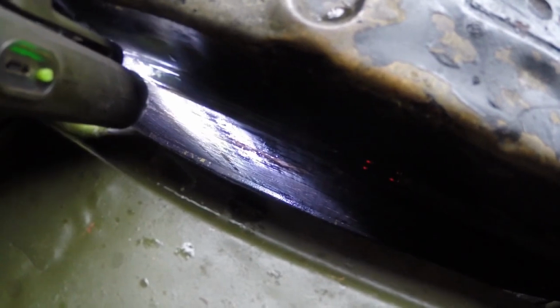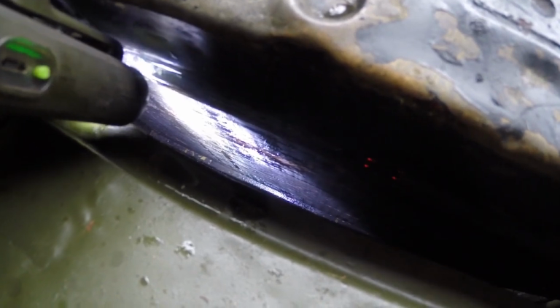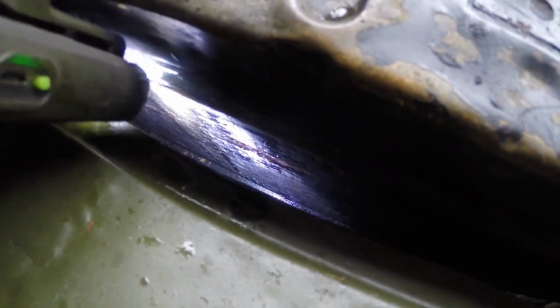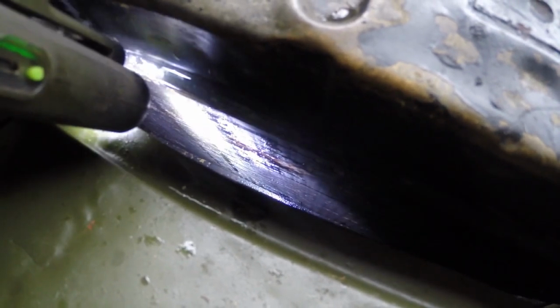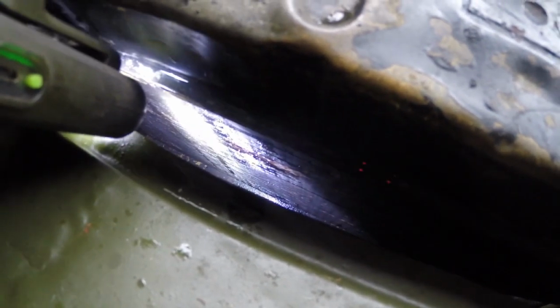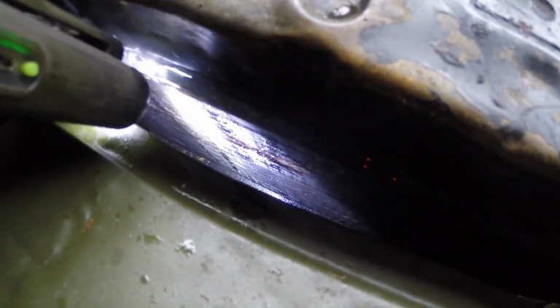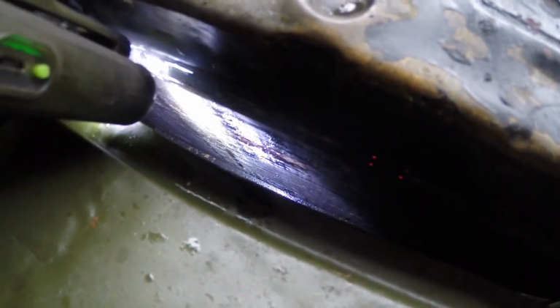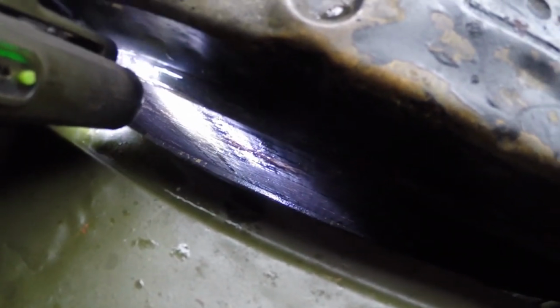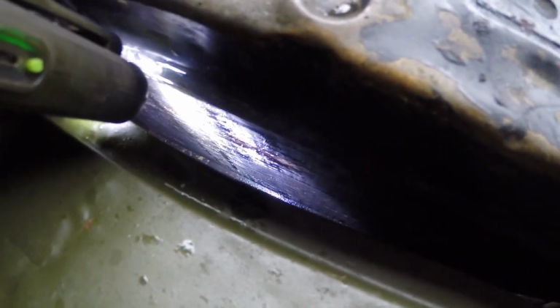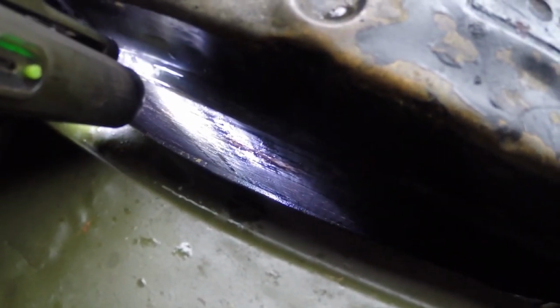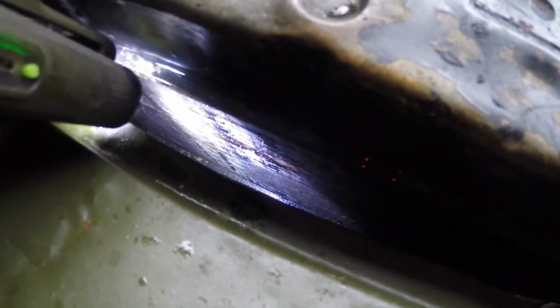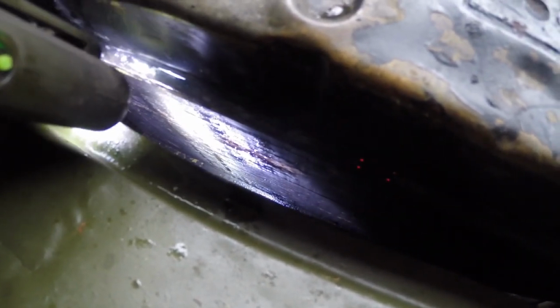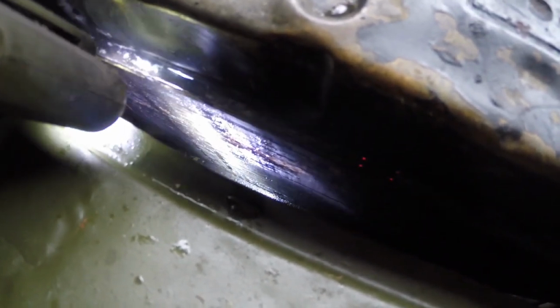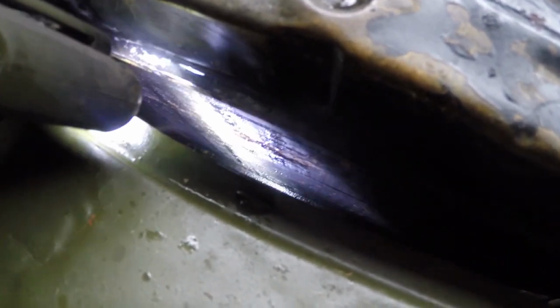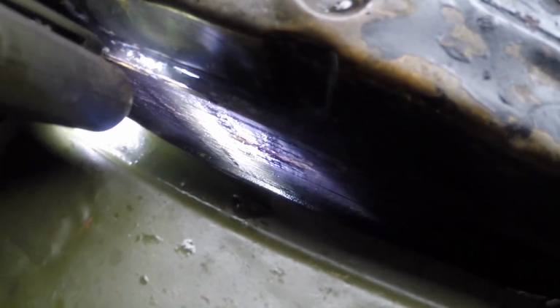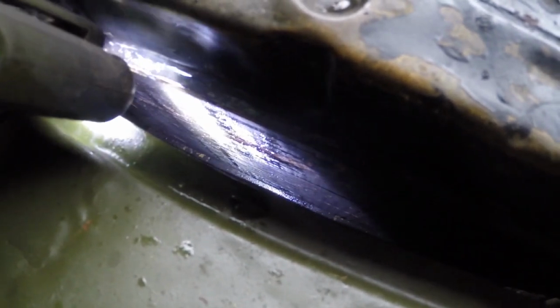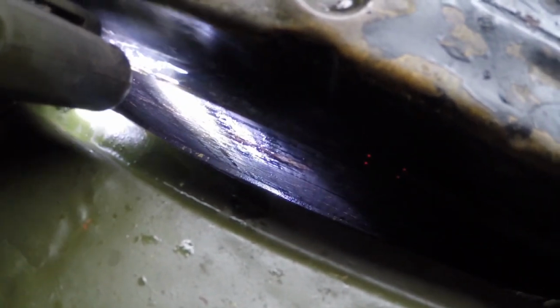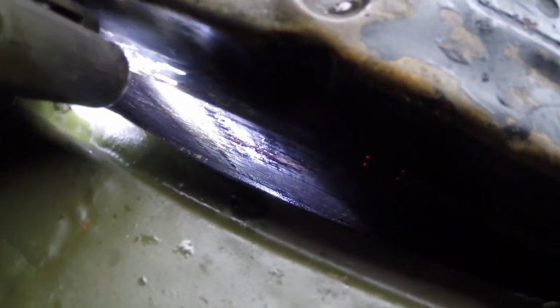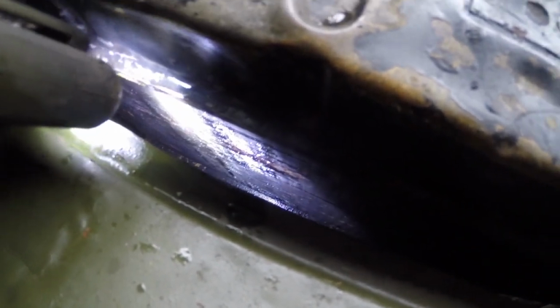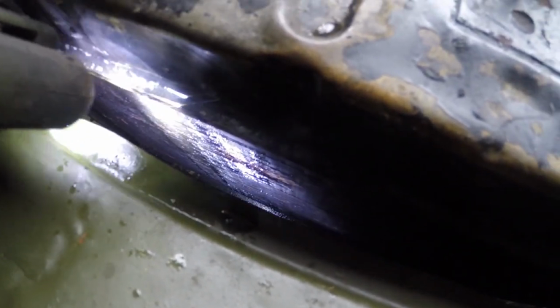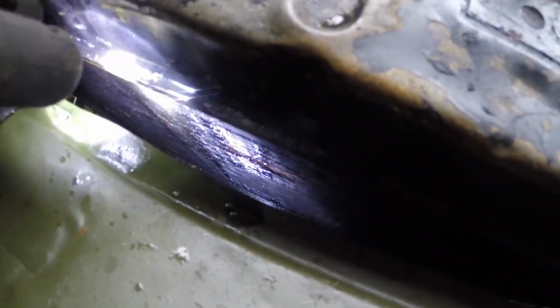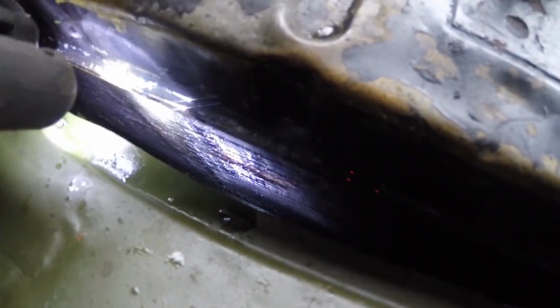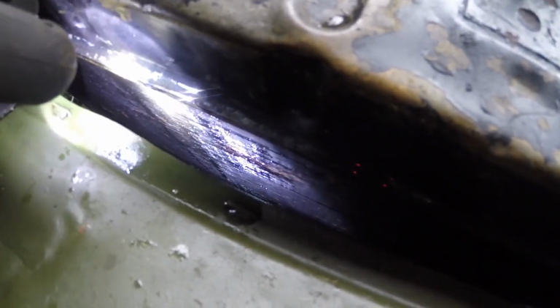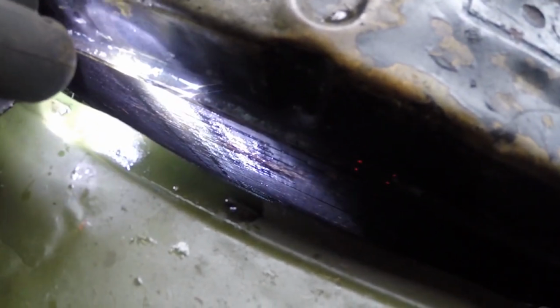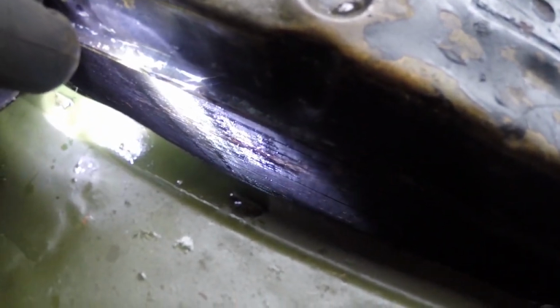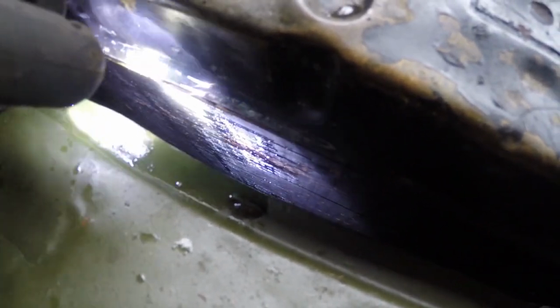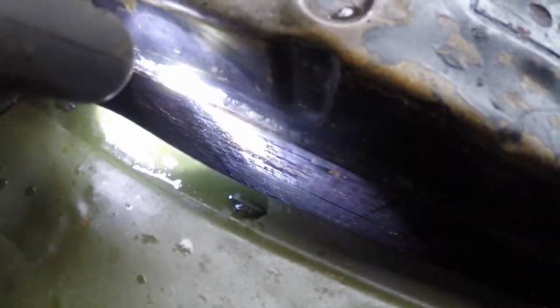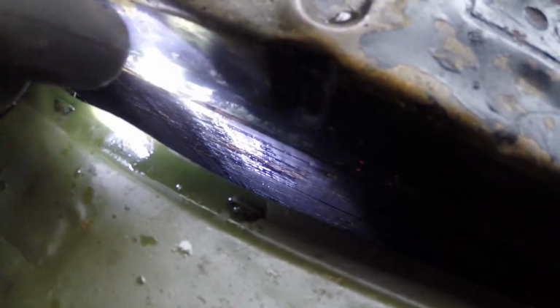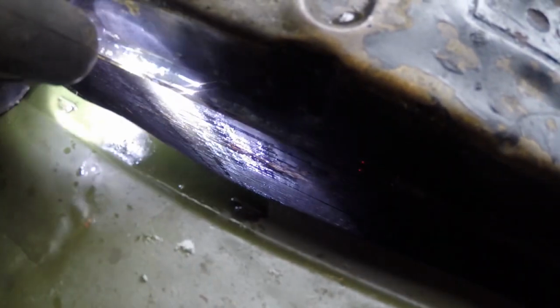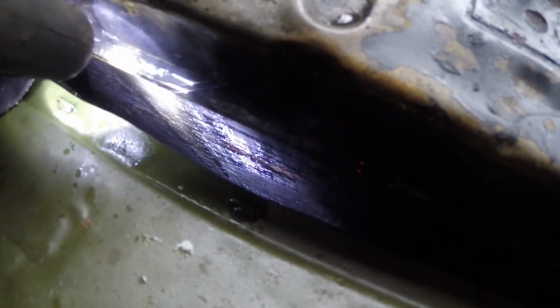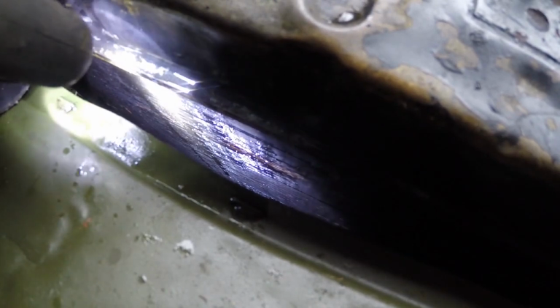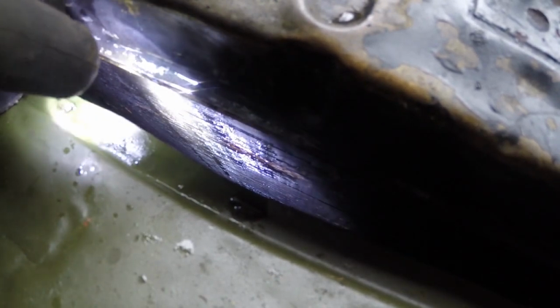It wasn't actually a wrench, it was a little 6mm wrench that I dropped. But yeah, that is very wet down there.